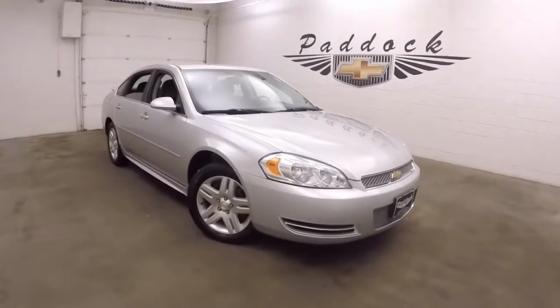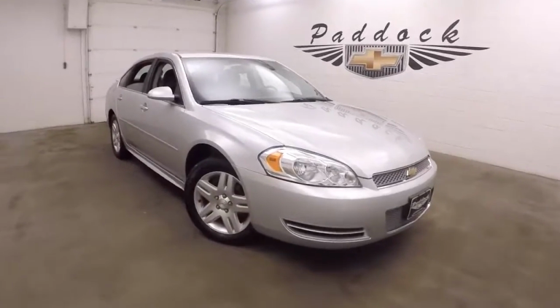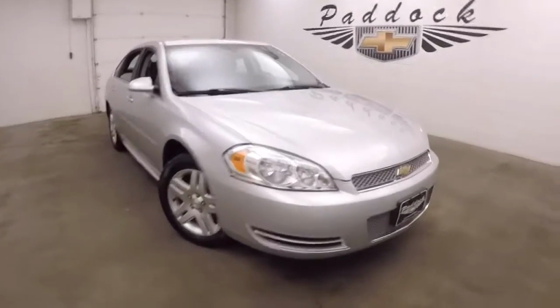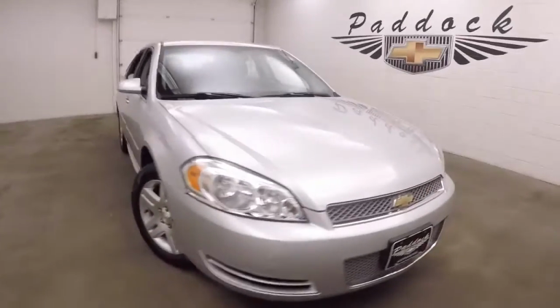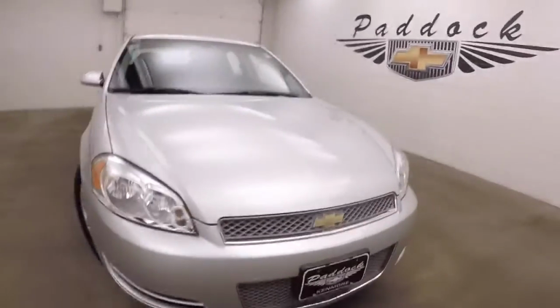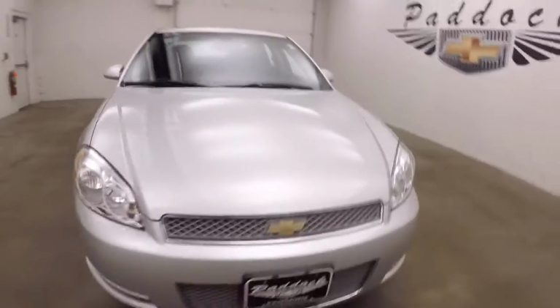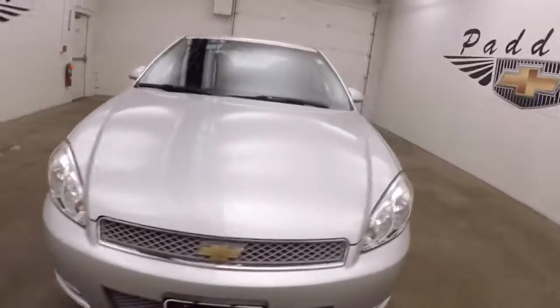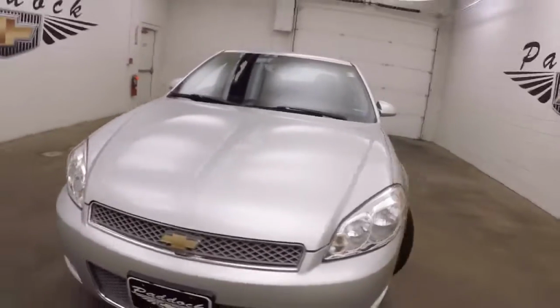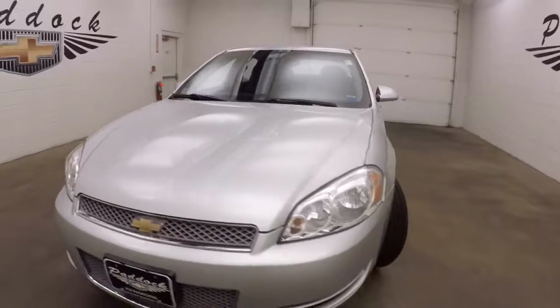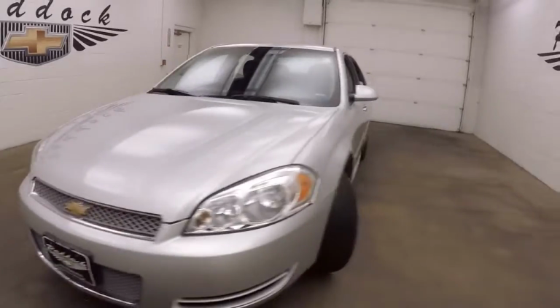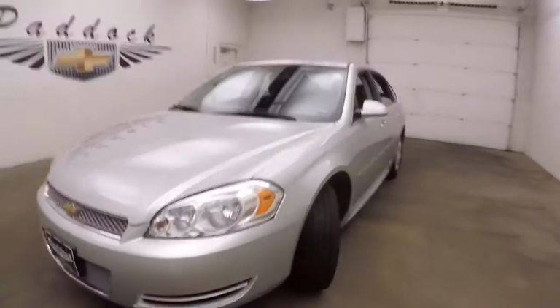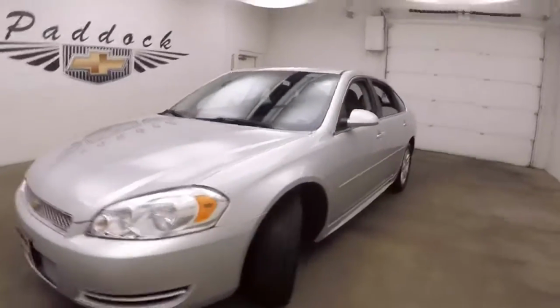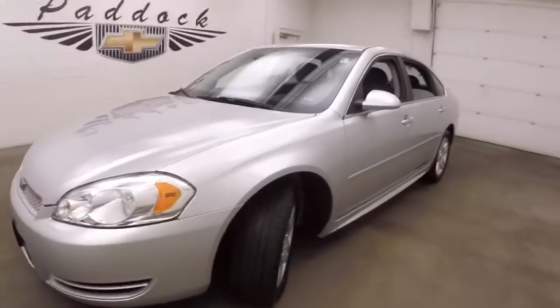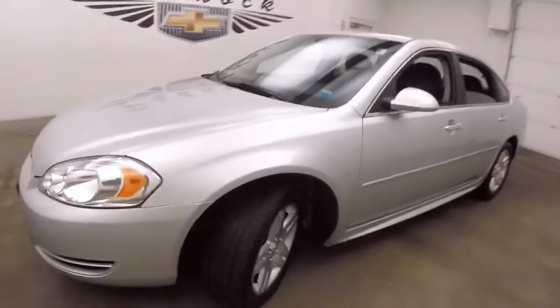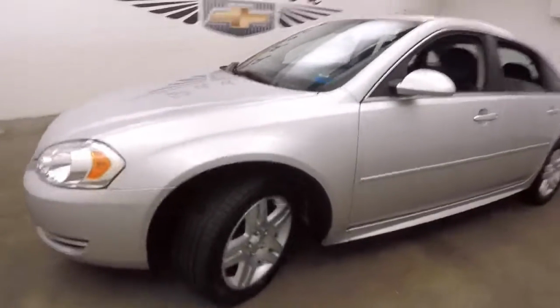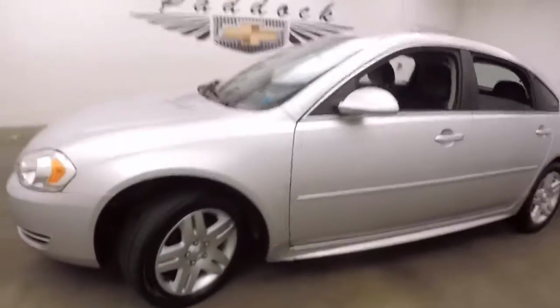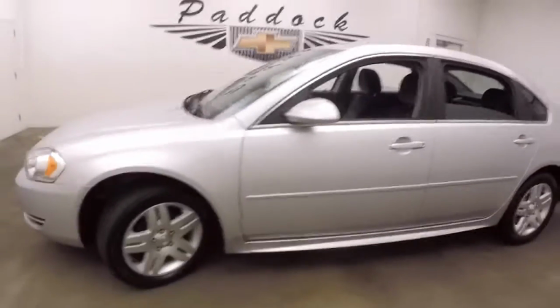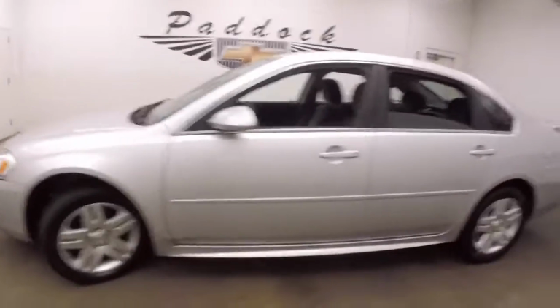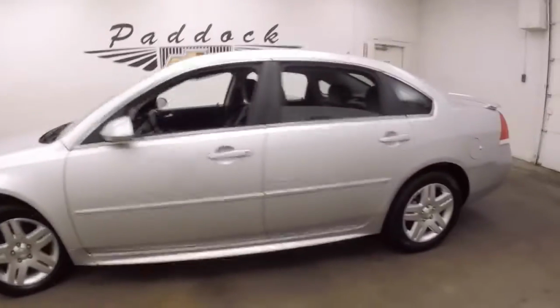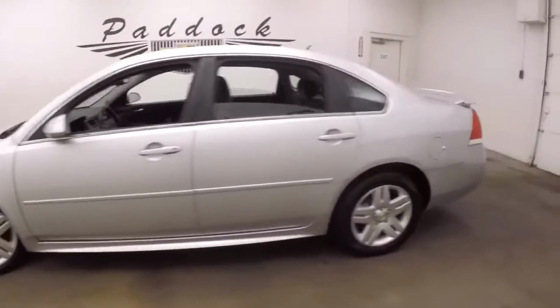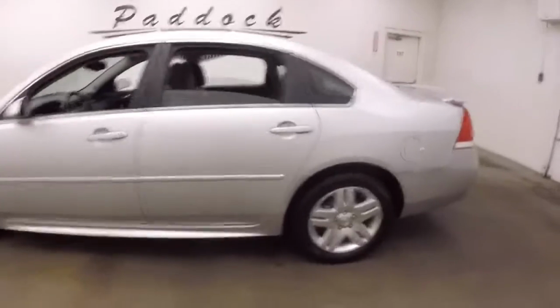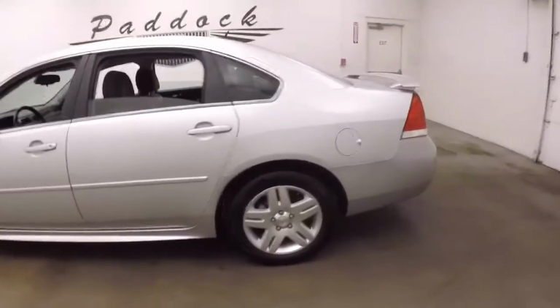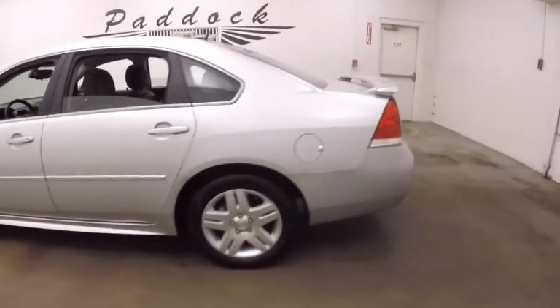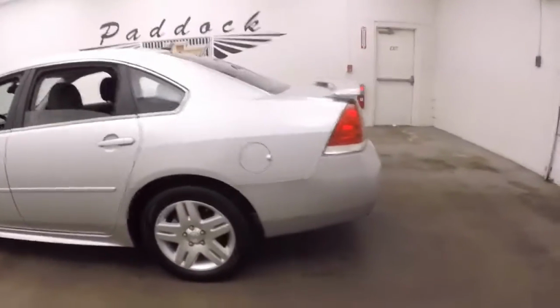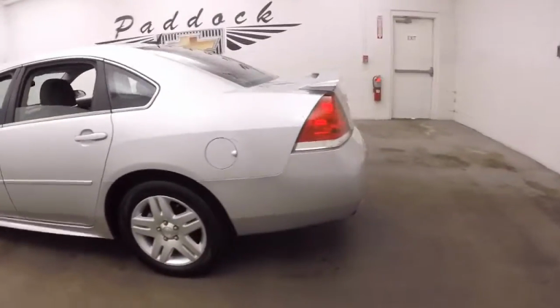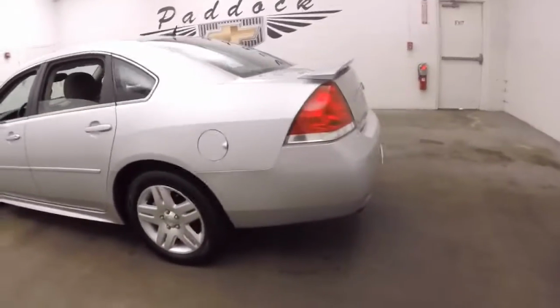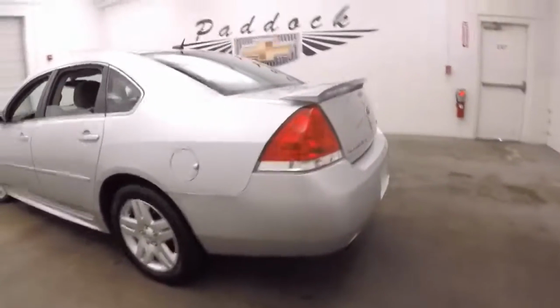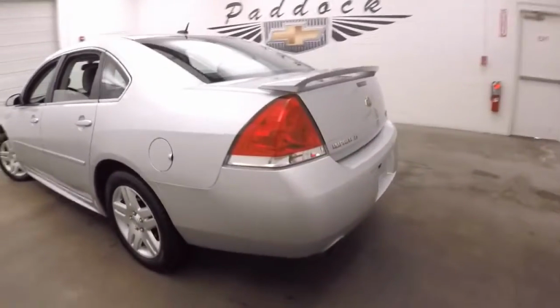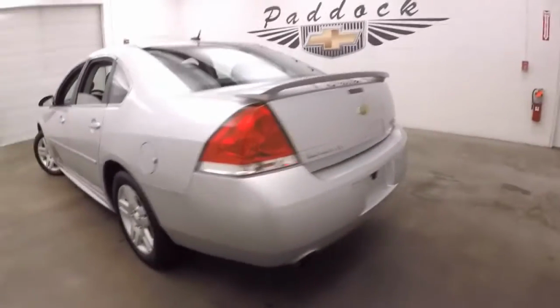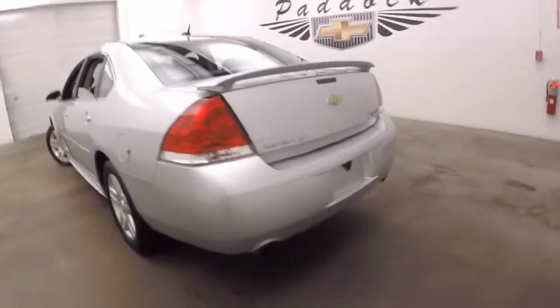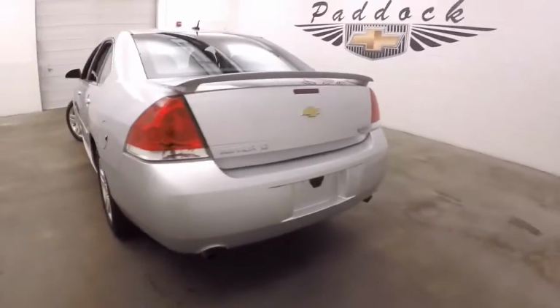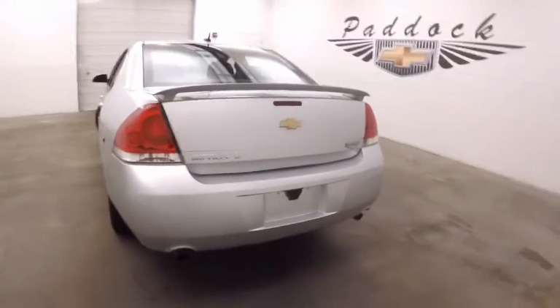2013 Chevy Impala, nice silver paint, nice alloy wheels, decent tires, dual exhaust coming out the back.